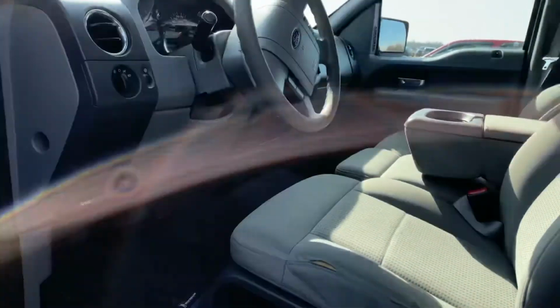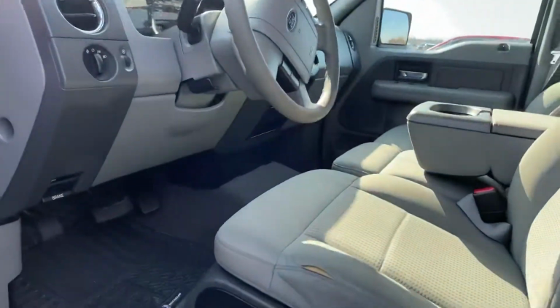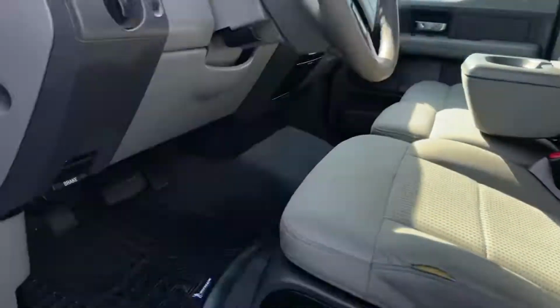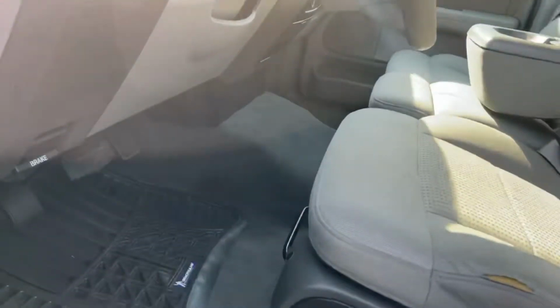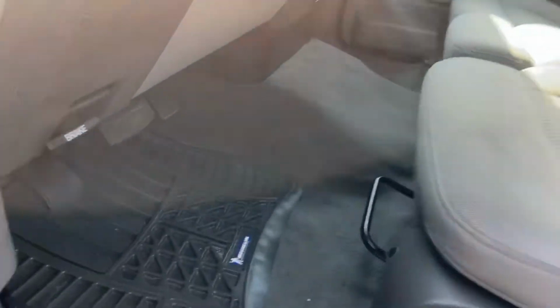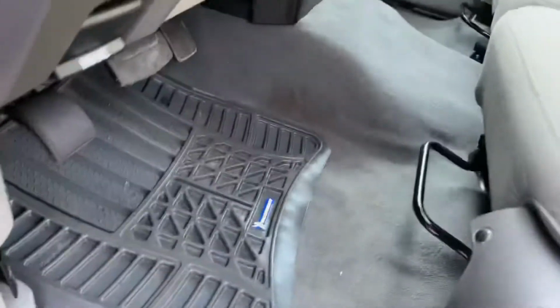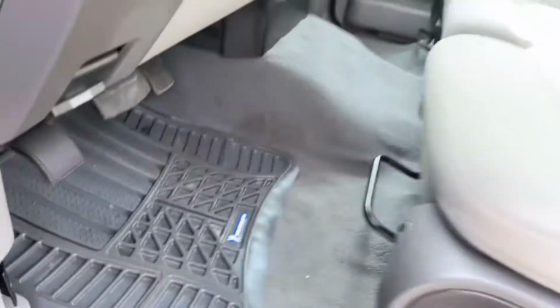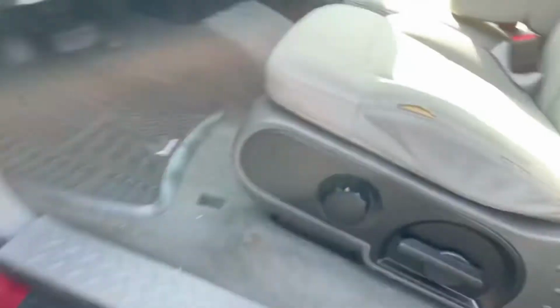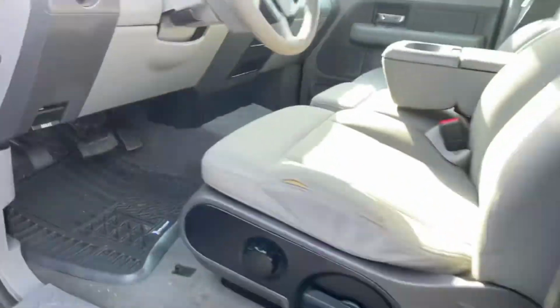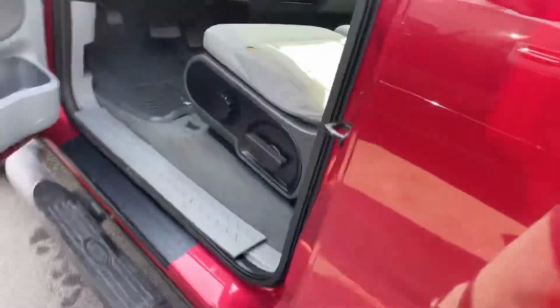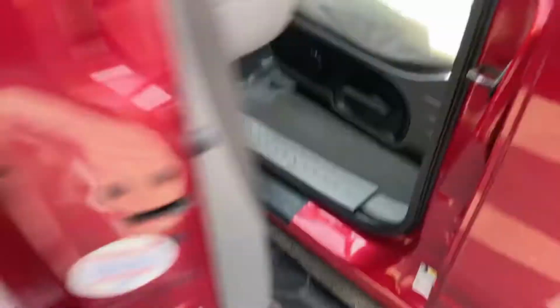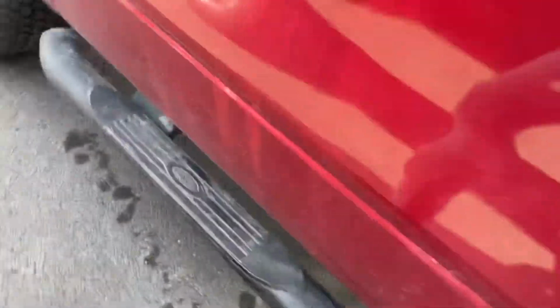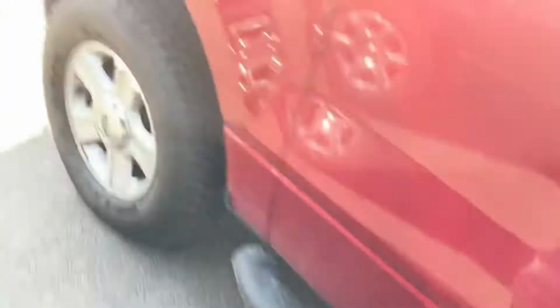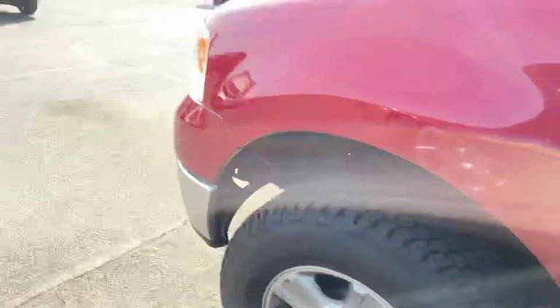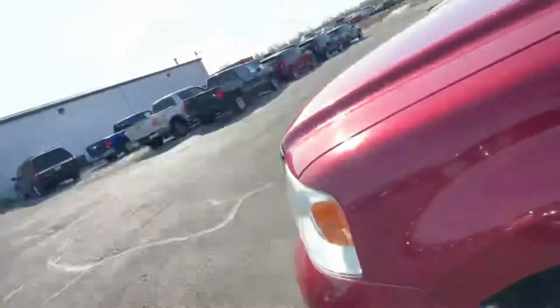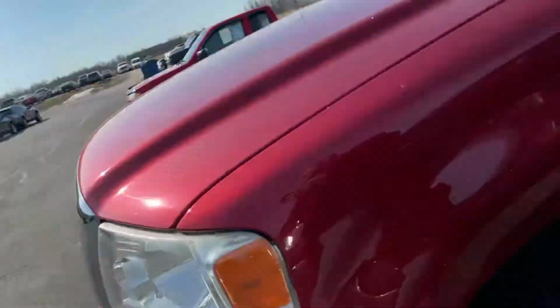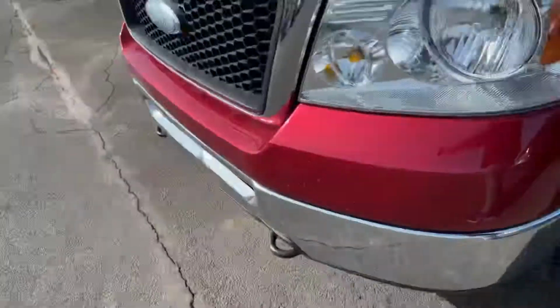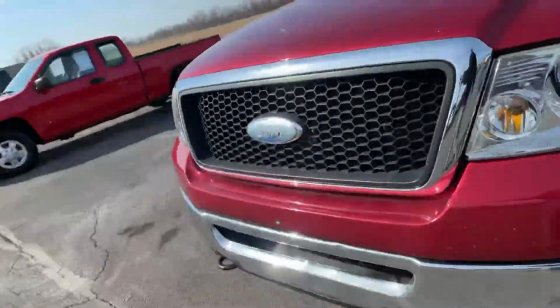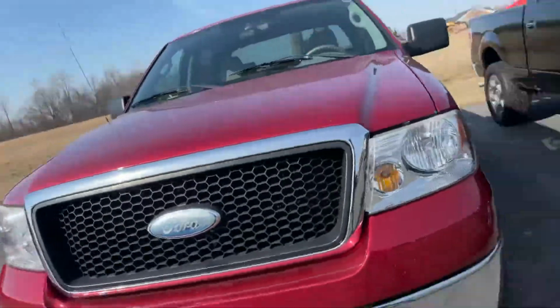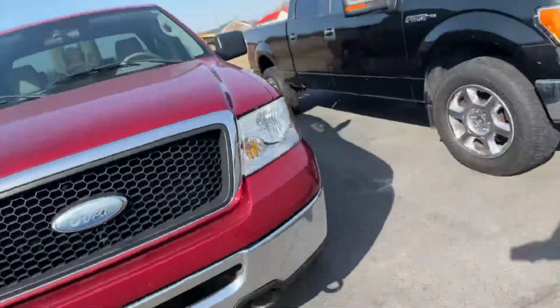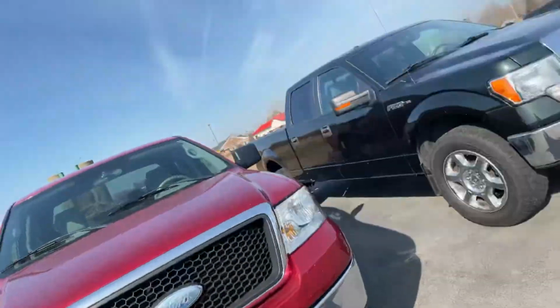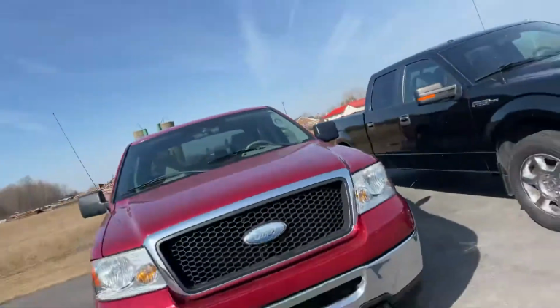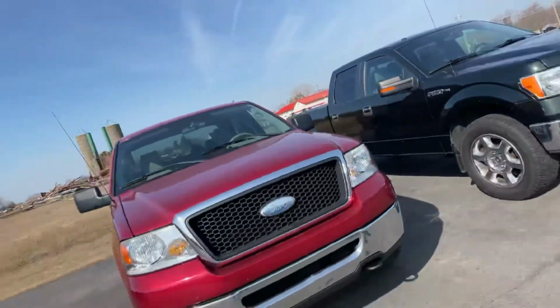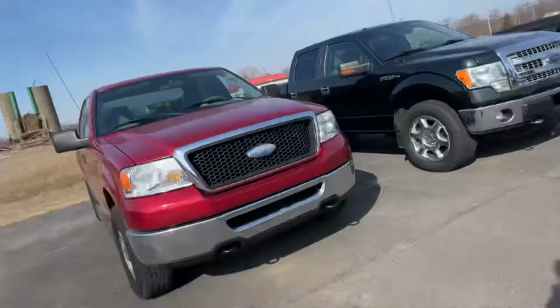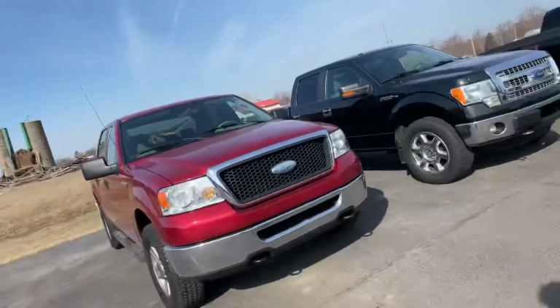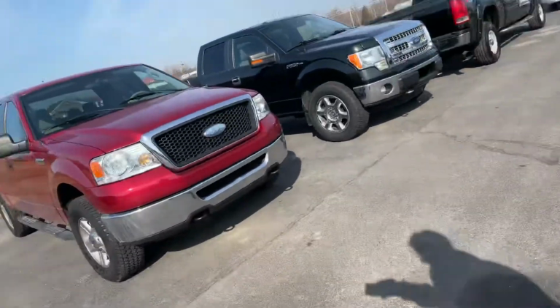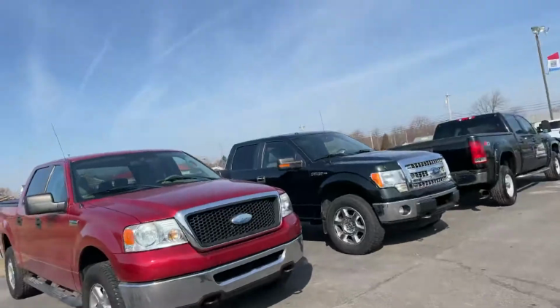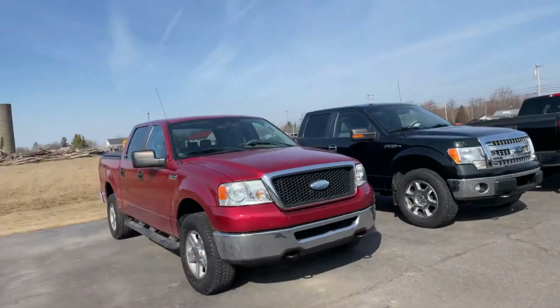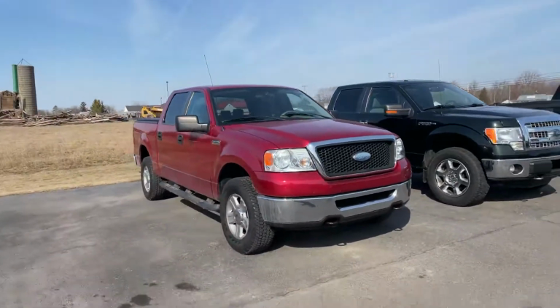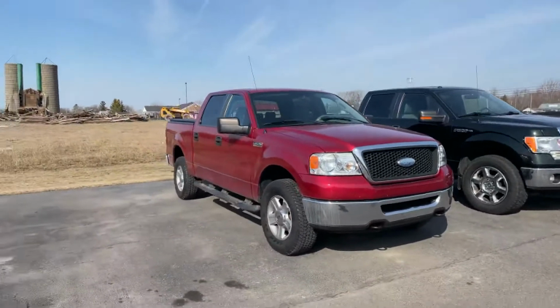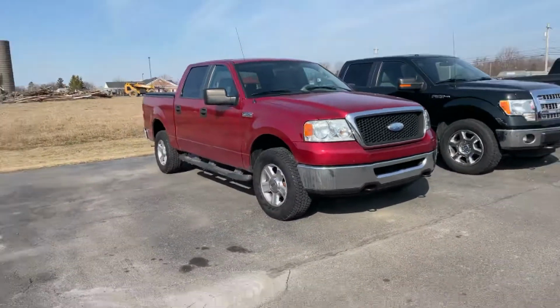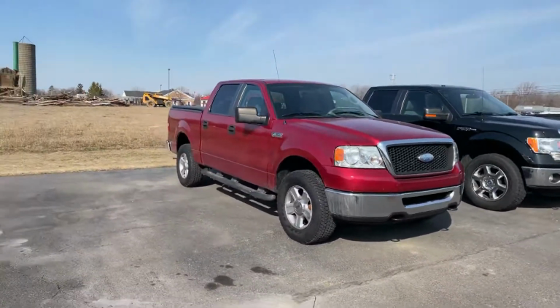You do get the Michelin rubber floor mats as well. Michelin is not exactly cheap, so typically if somebody spent the money on those Michelin rubber floor mats, they take care of their vehicle. Not an exact science, but it's pretty darn close.